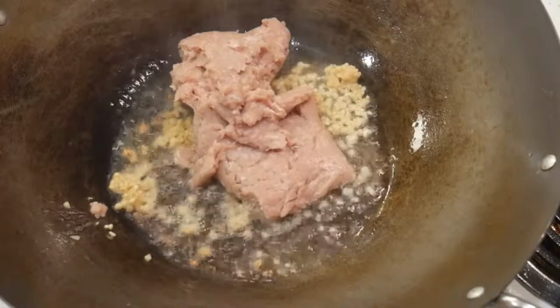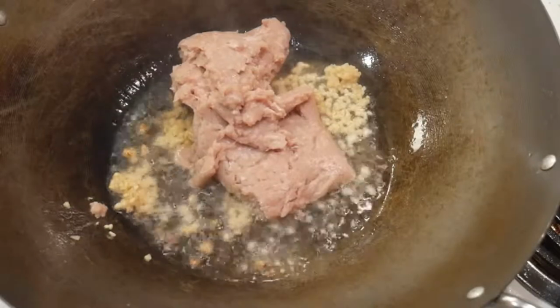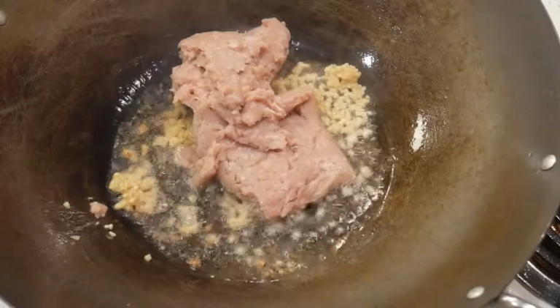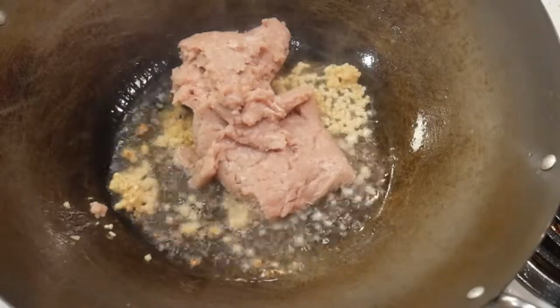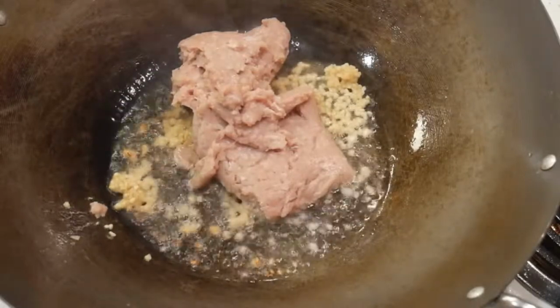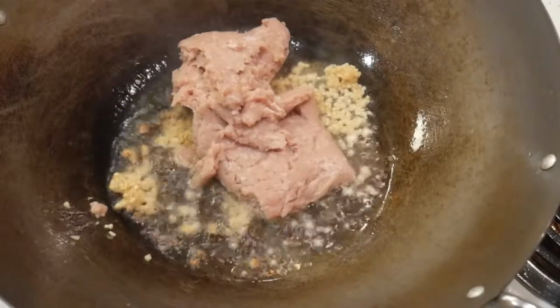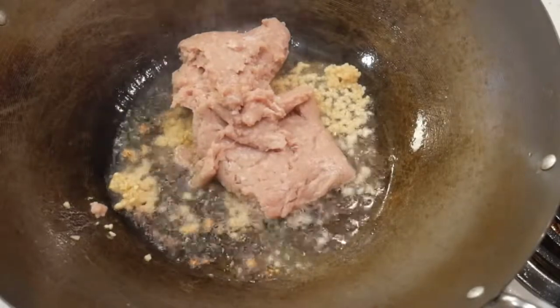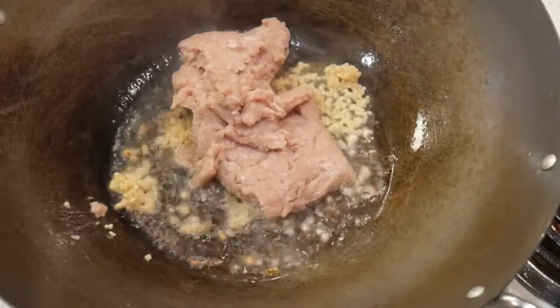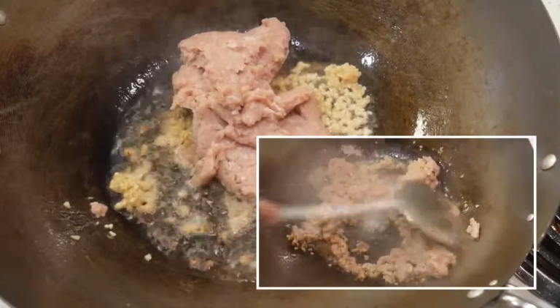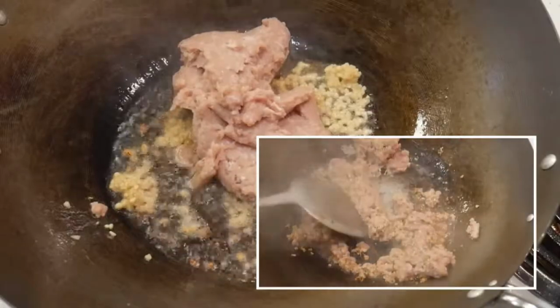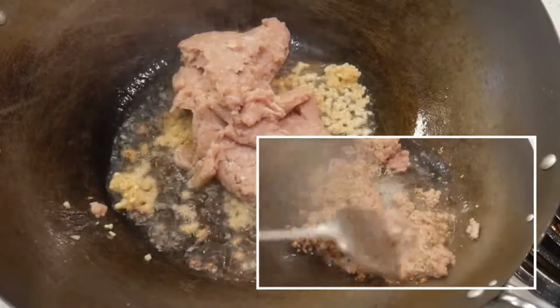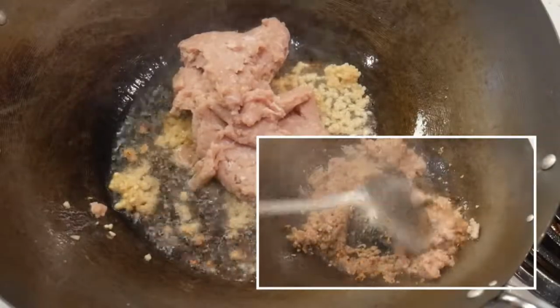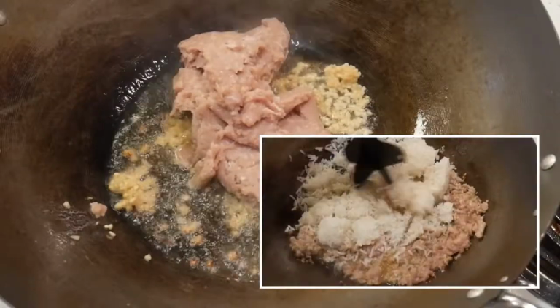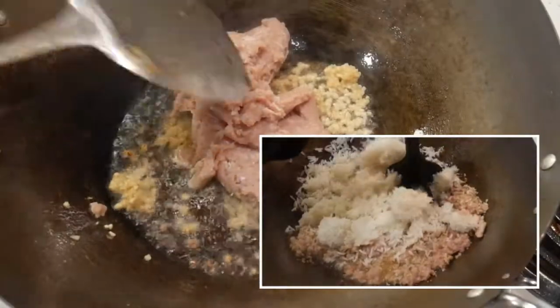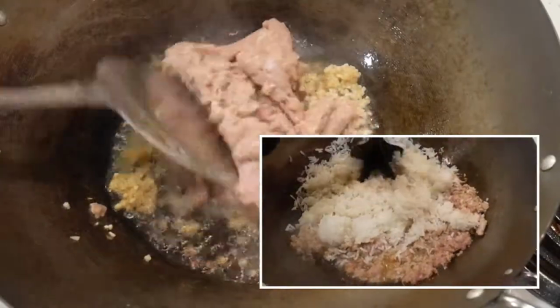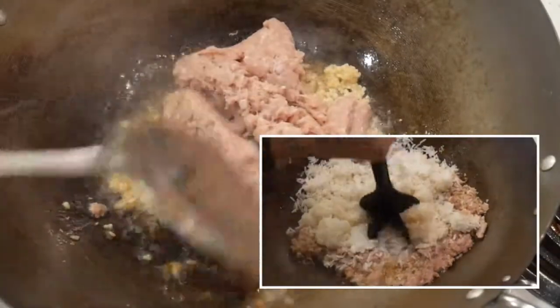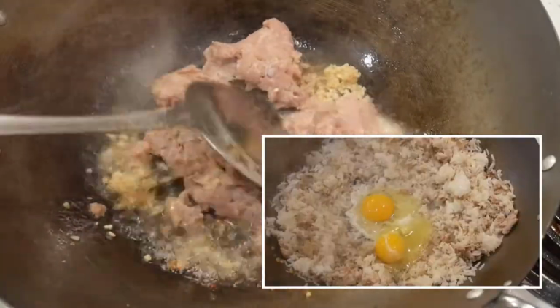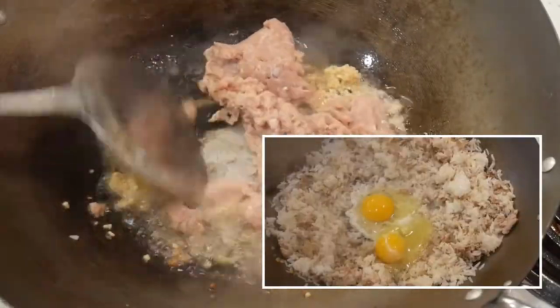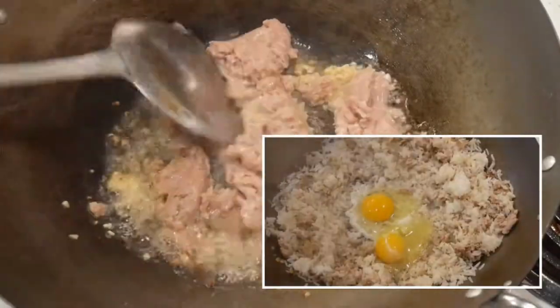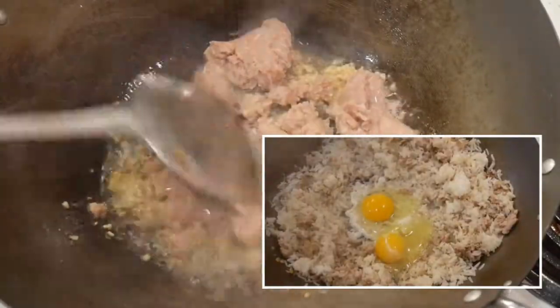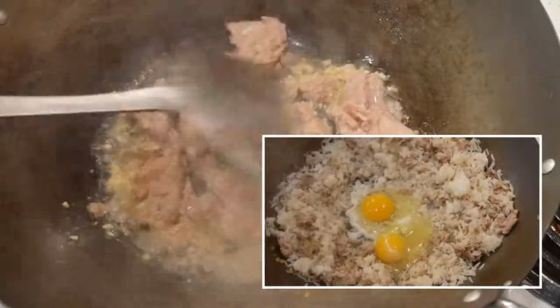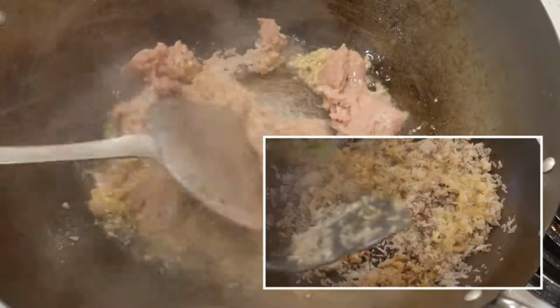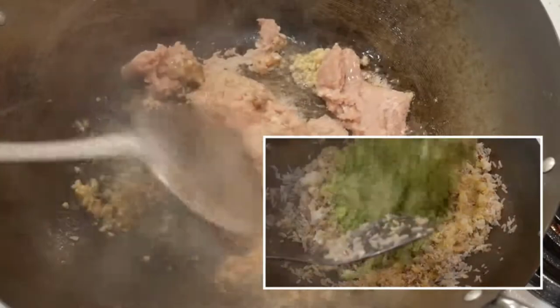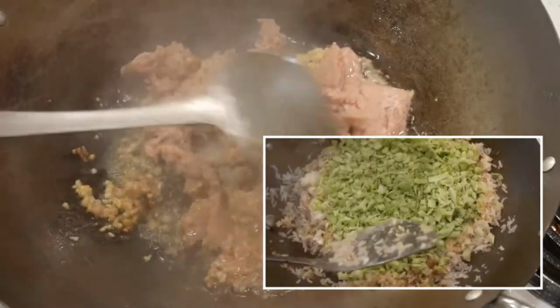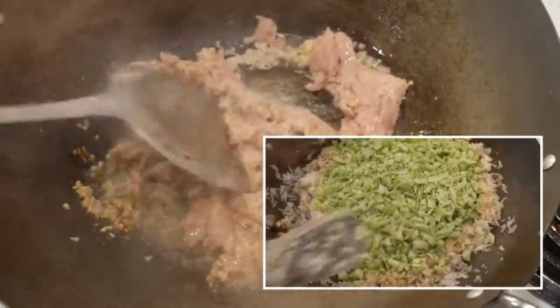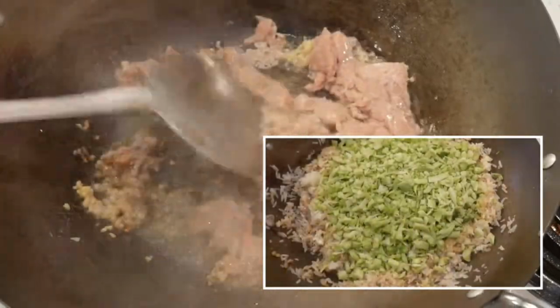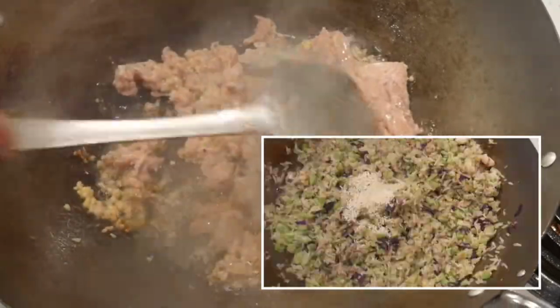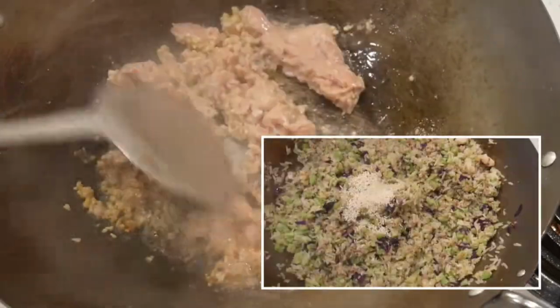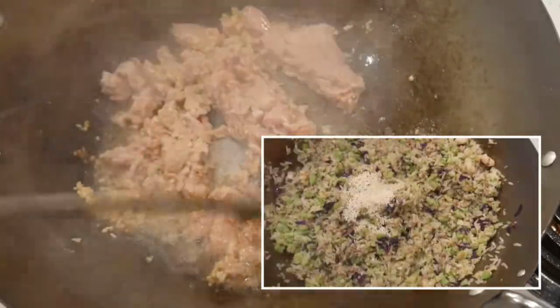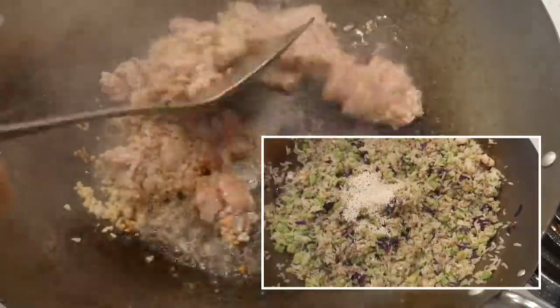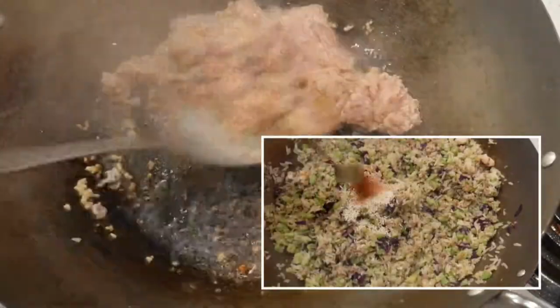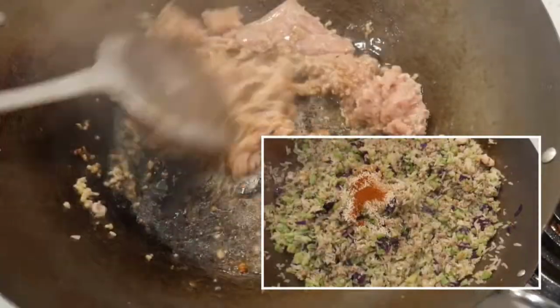The basic idea of this dish is quite simple. First, I fry the turkey. Second, break up the rice. Third, fry eggs in the wok. Fourth, add broccoli and other vegetables. Fifth, season the dish. That is about it.